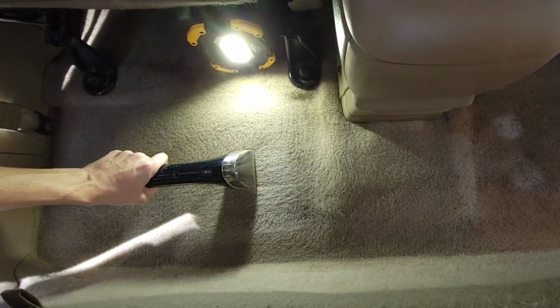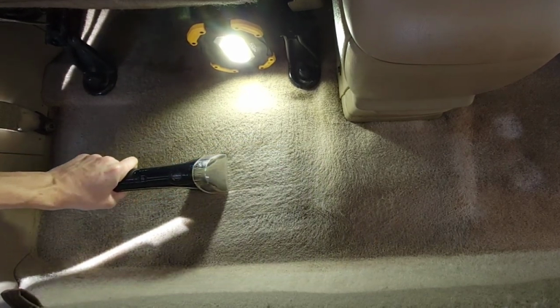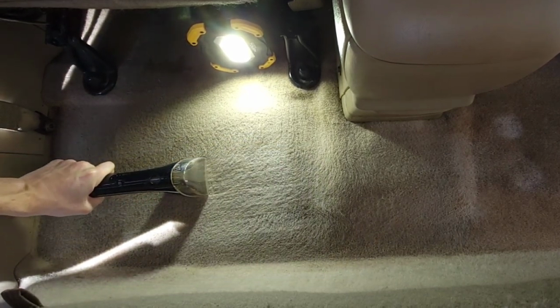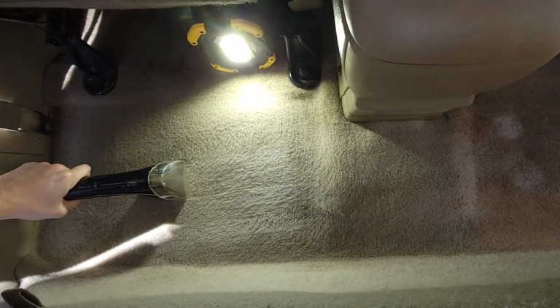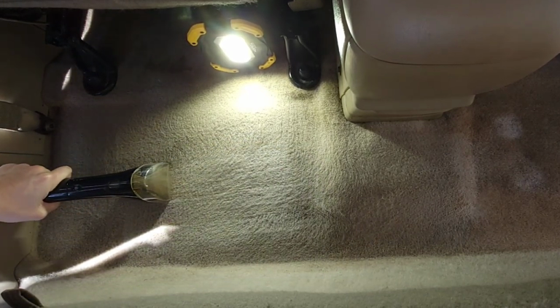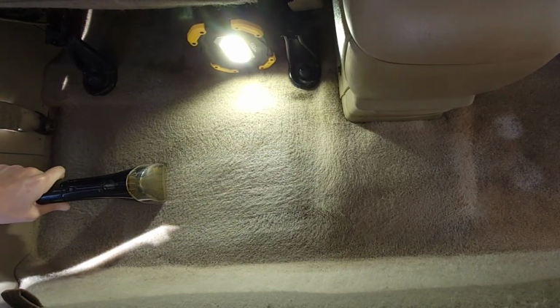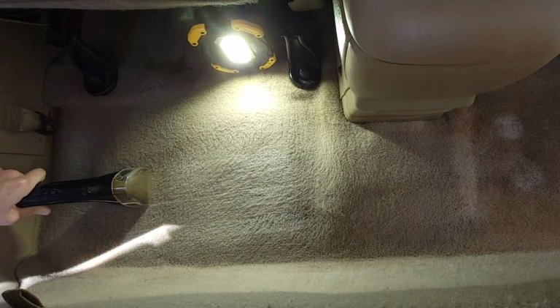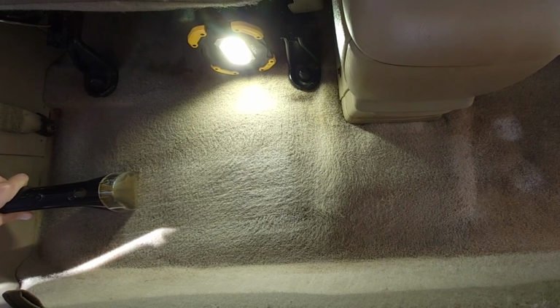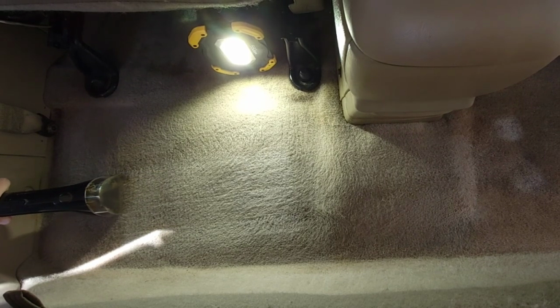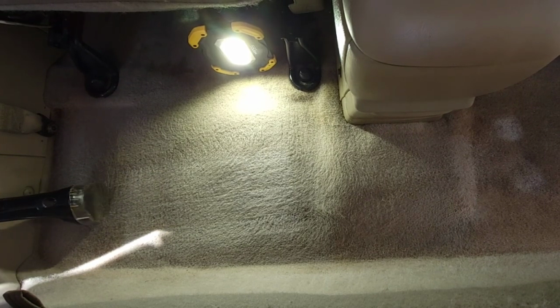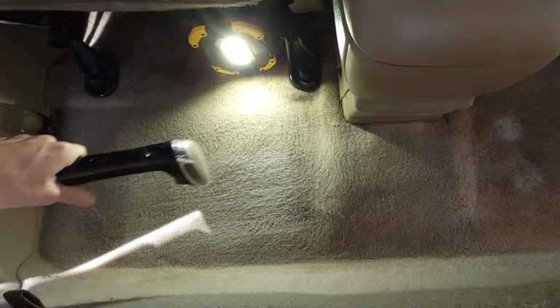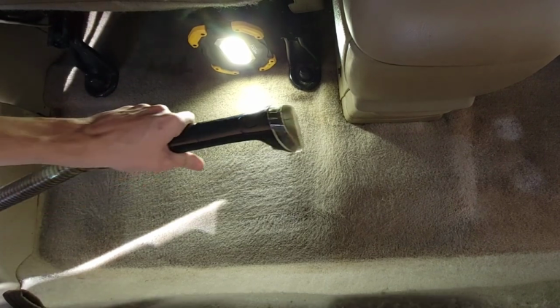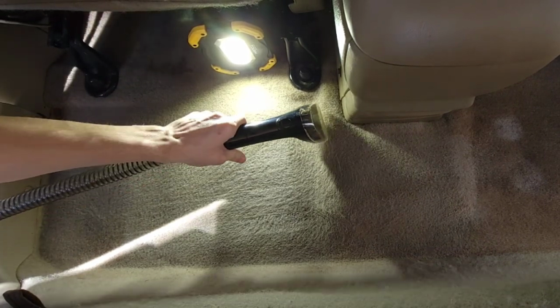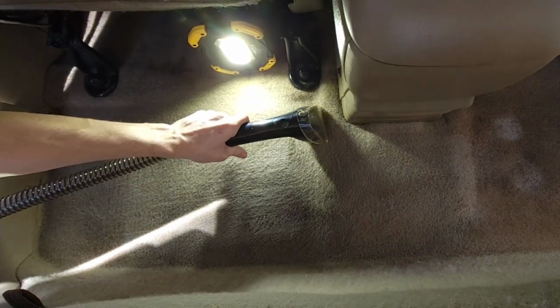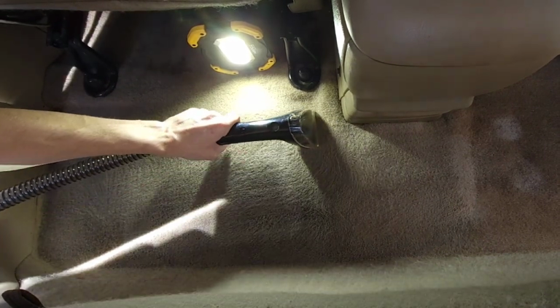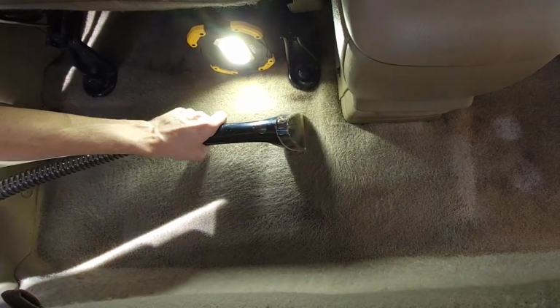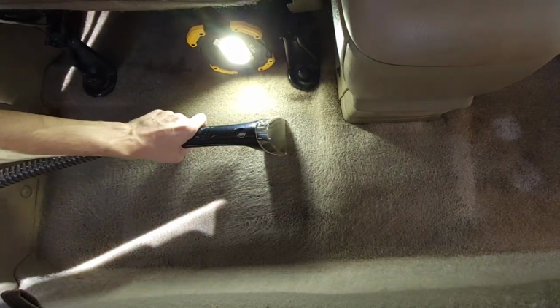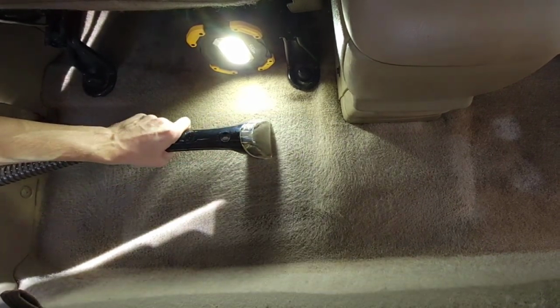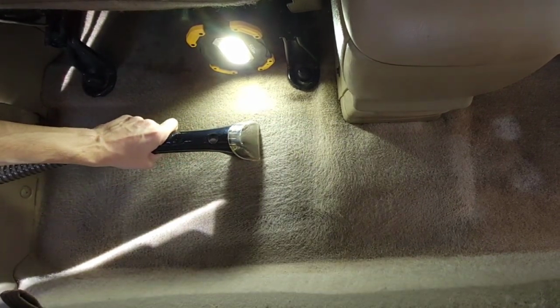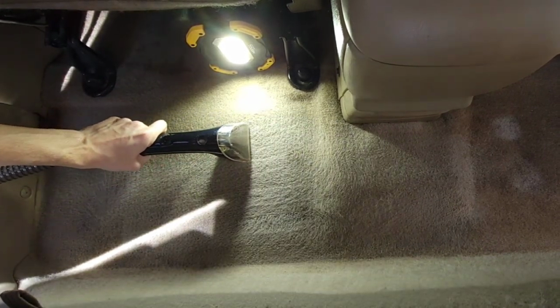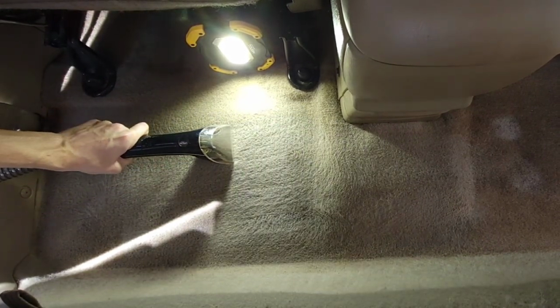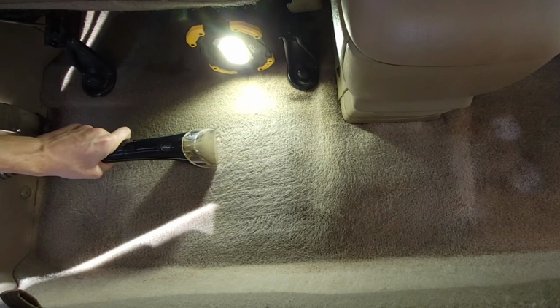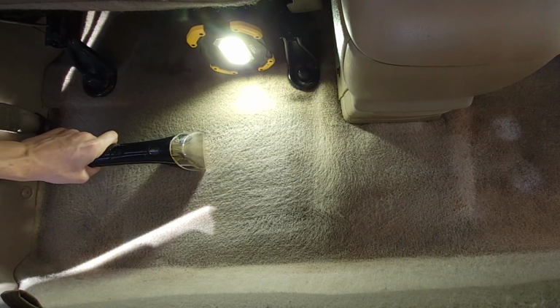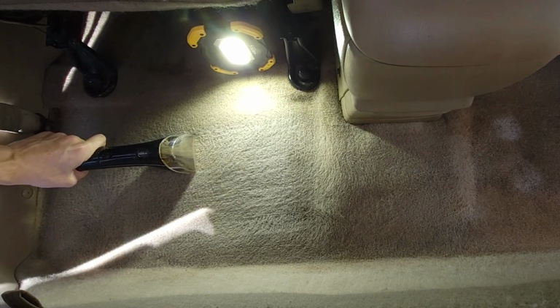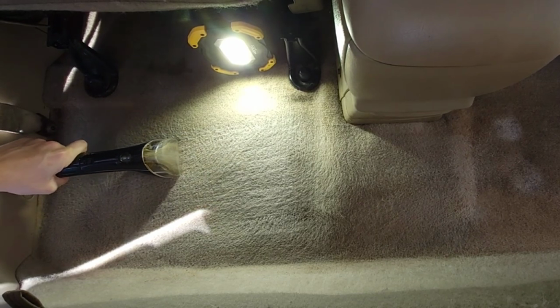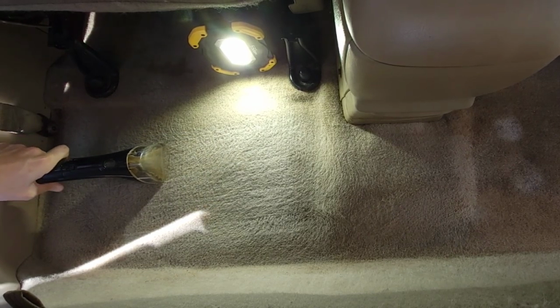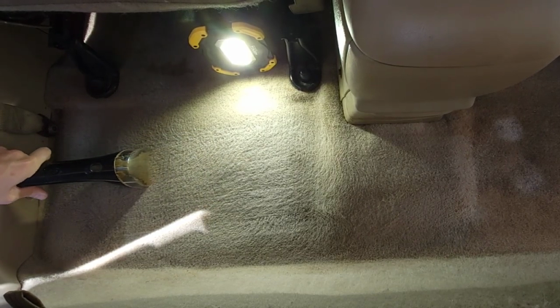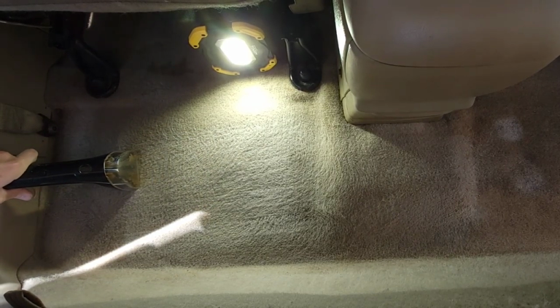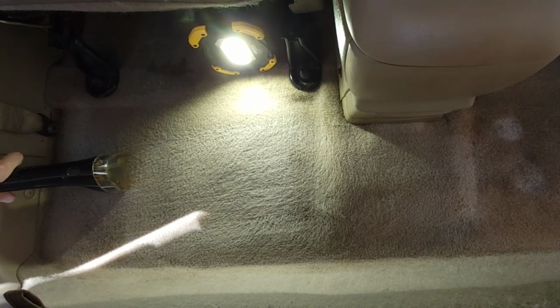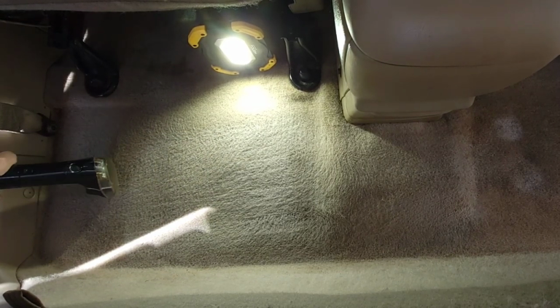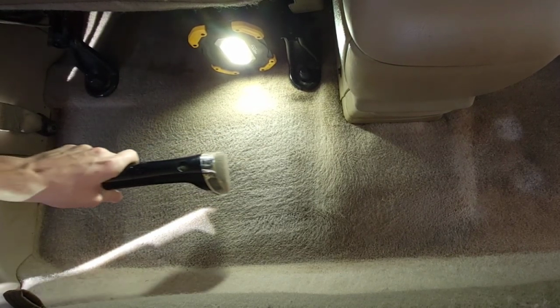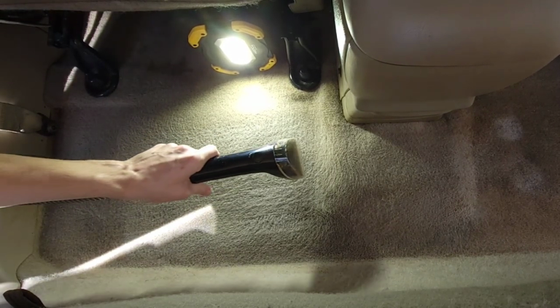As you can see, this little Bissell is punching way out of its weight class. I'd highly recommend picking up one of these — they aren't that expensive and they can clean a variety of stains in and around the household and especially in the car.